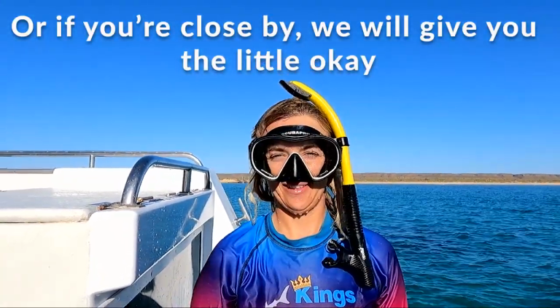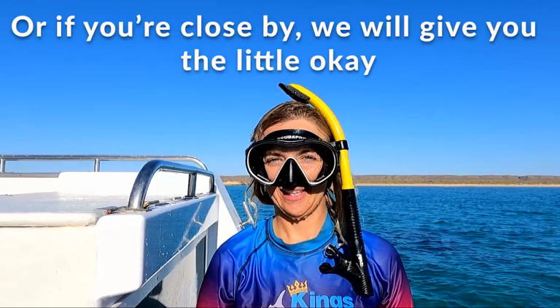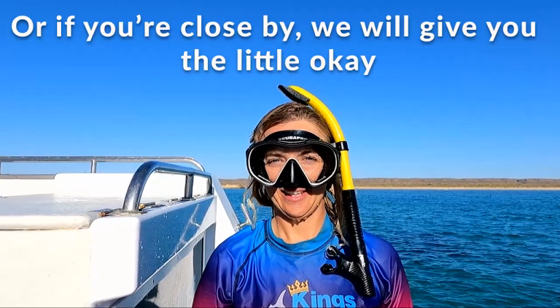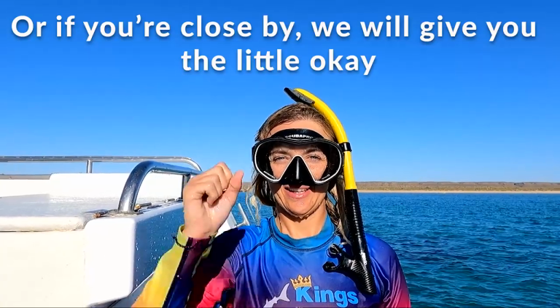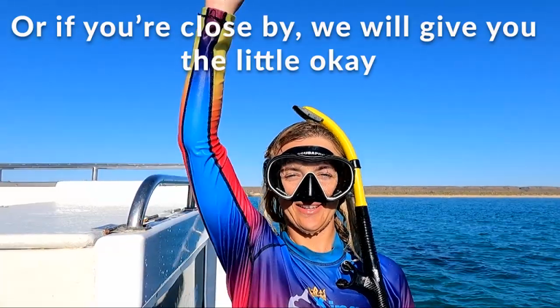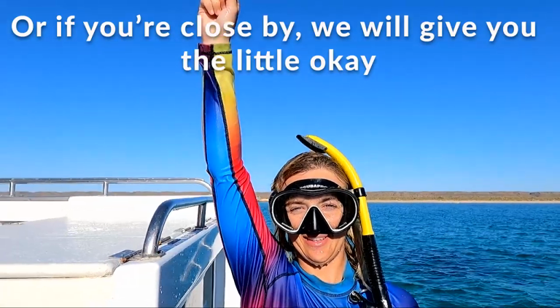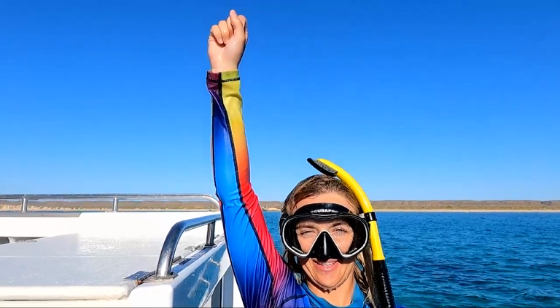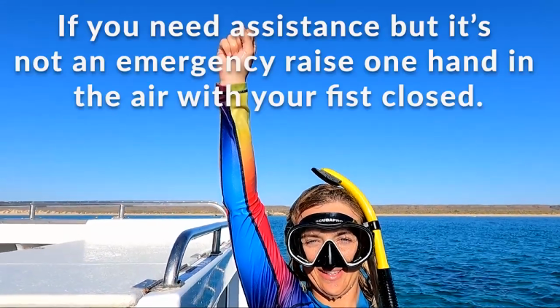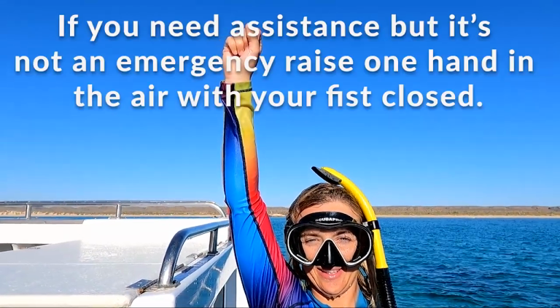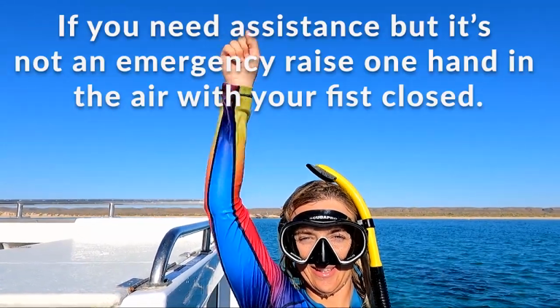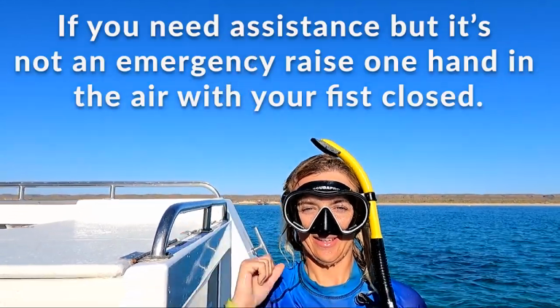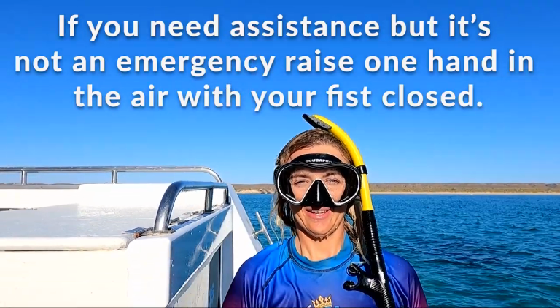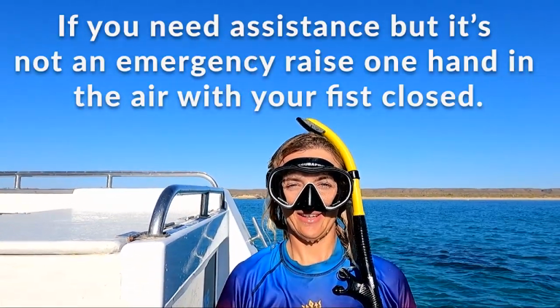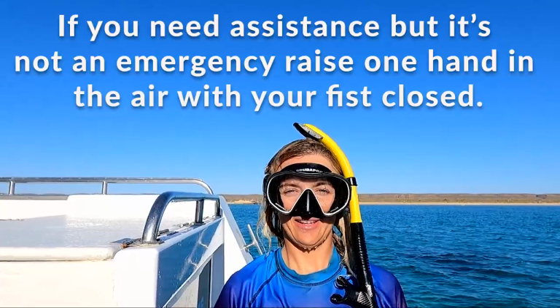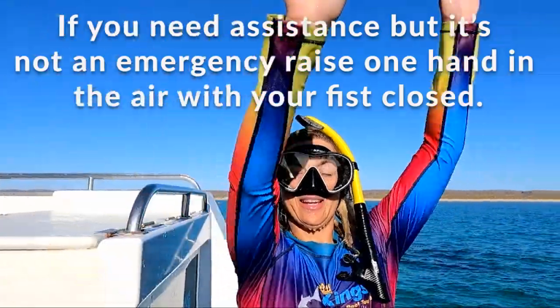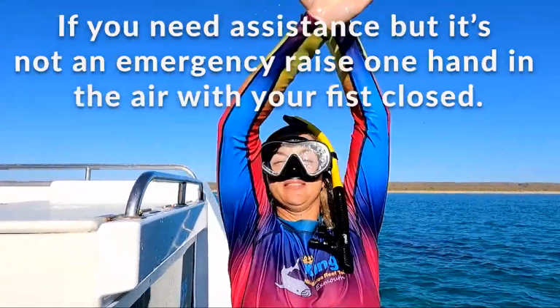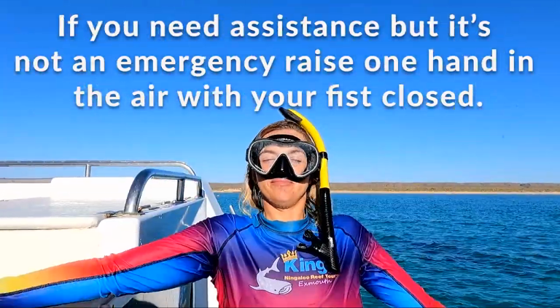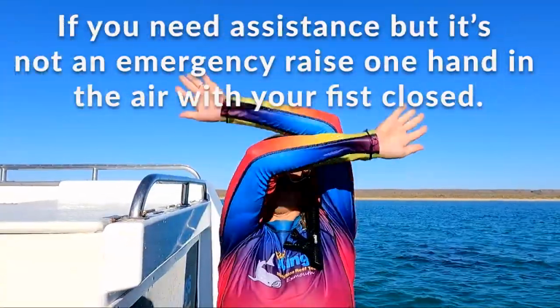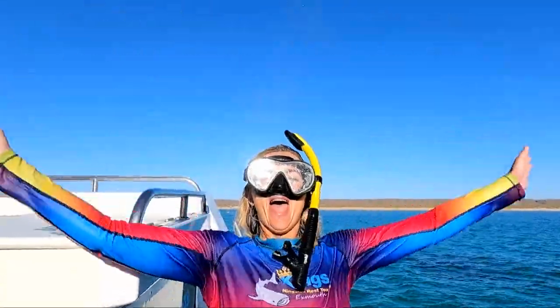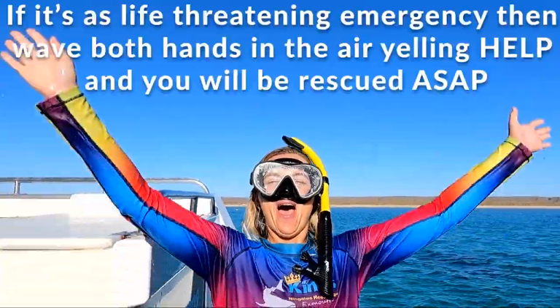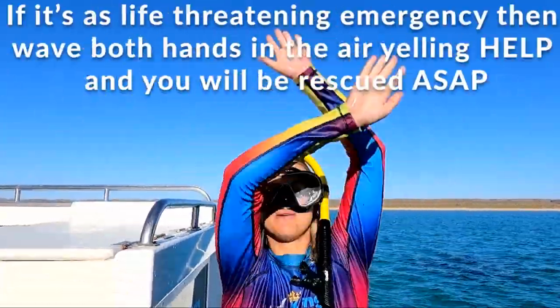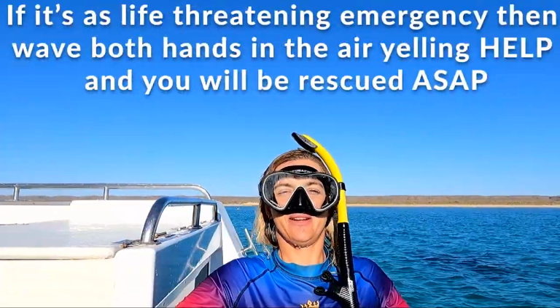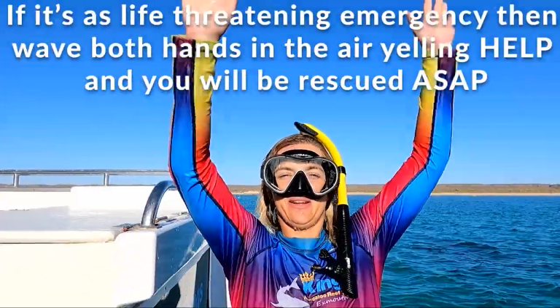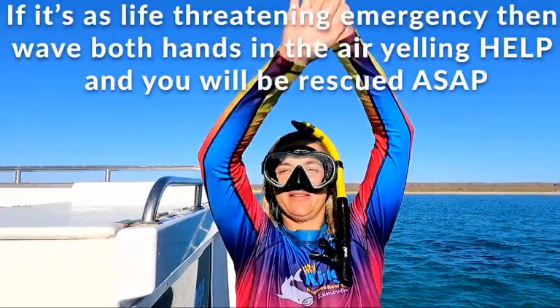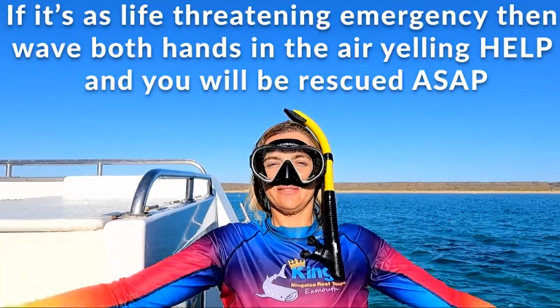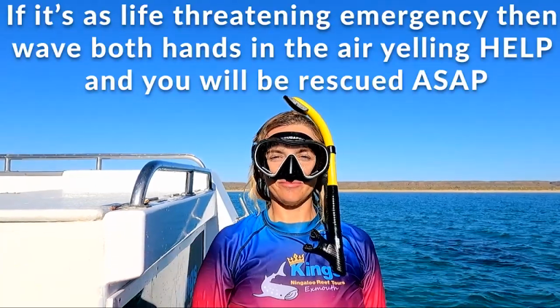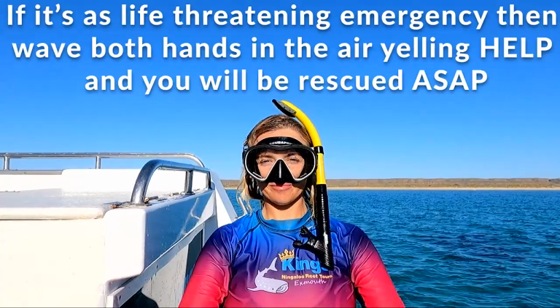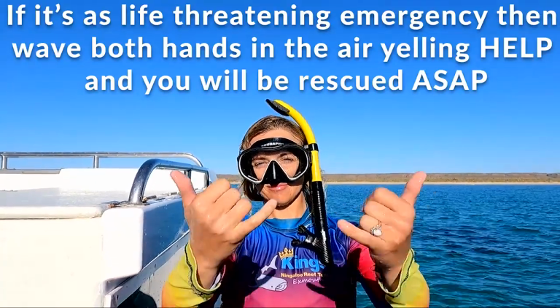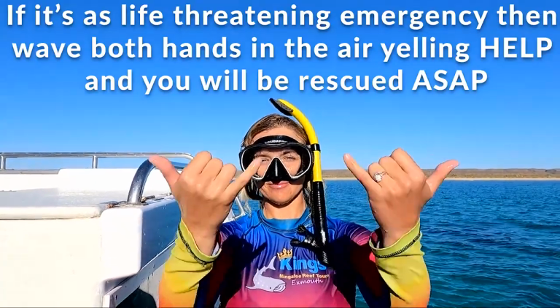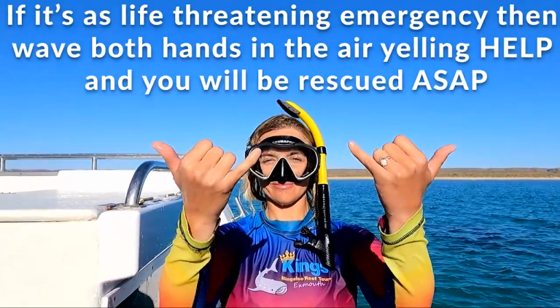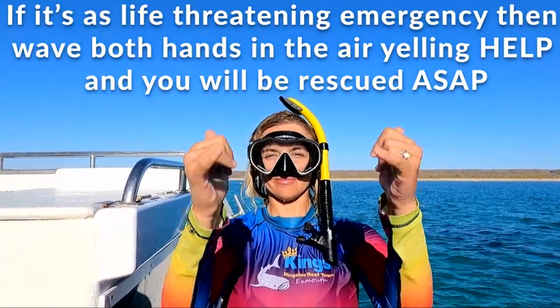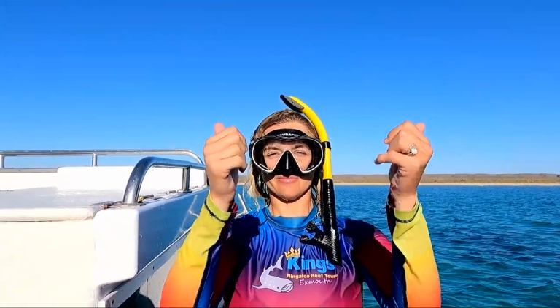If you need assistance, please place one hand up in the air with a fist closed and we'll come over and assist you. If you need to be rescued ASAP and it's a life-threatening emergency, wave both hands up in the air and scream the first four letter words that come to mind.